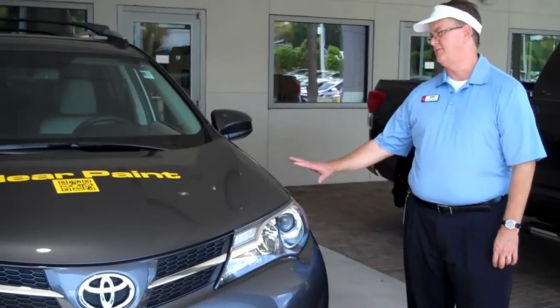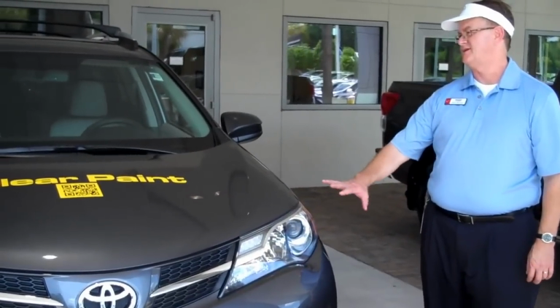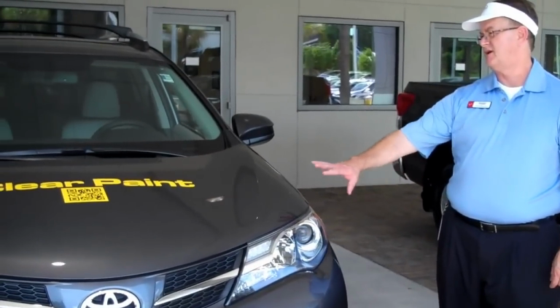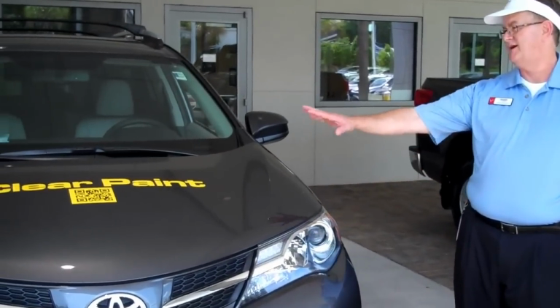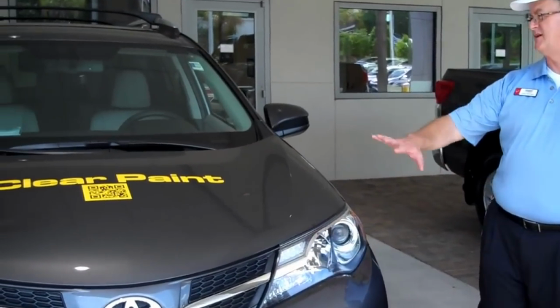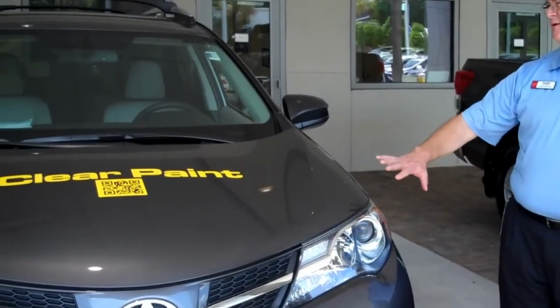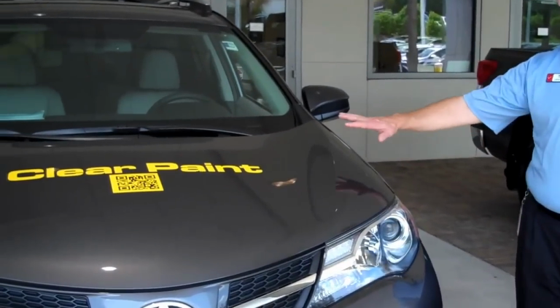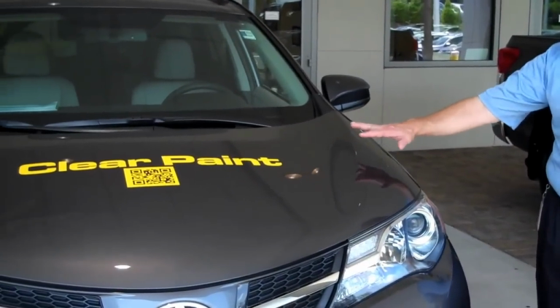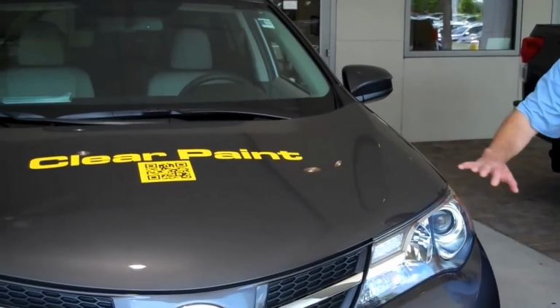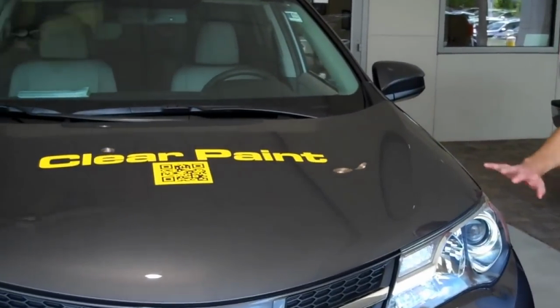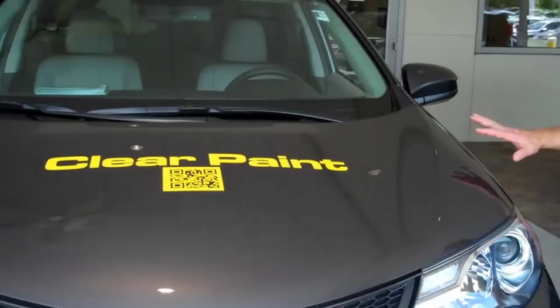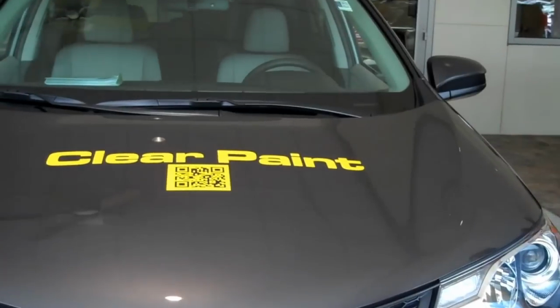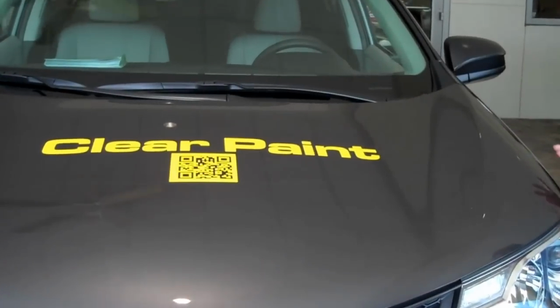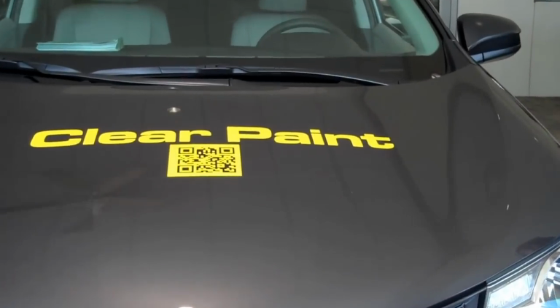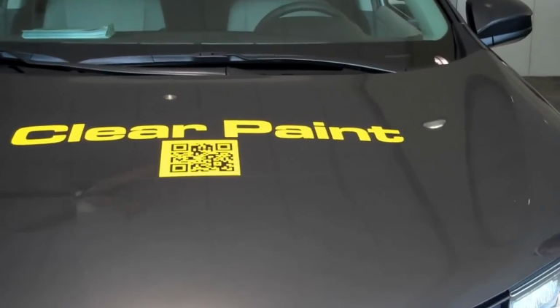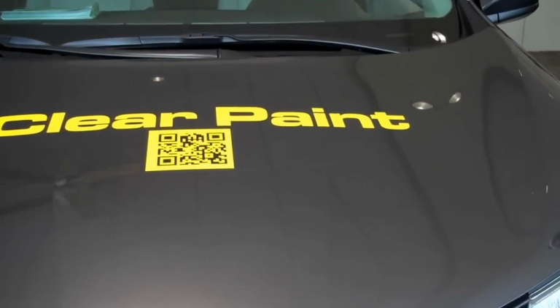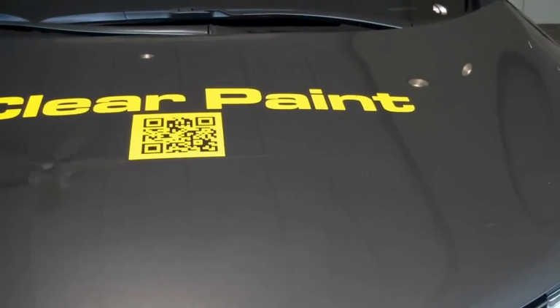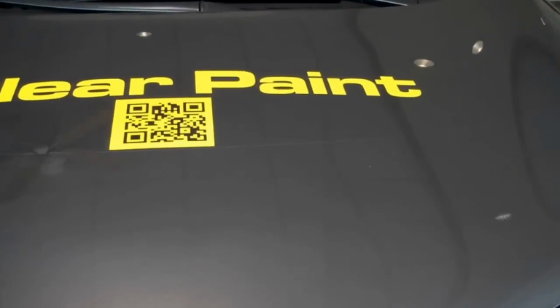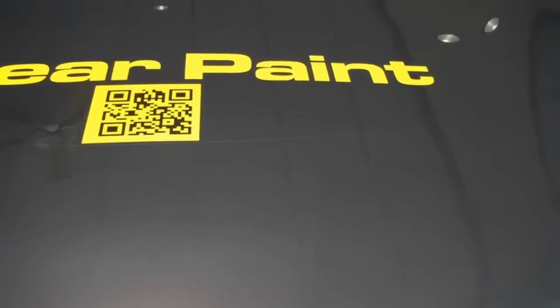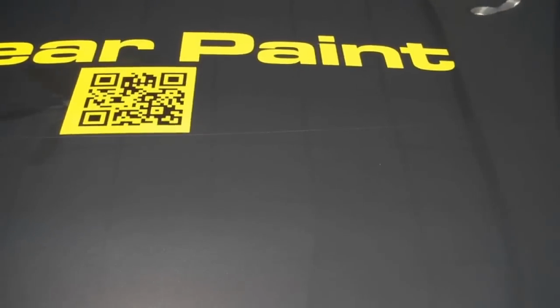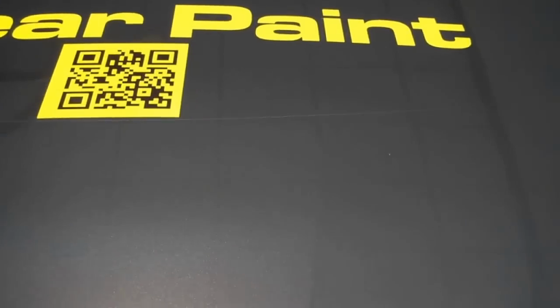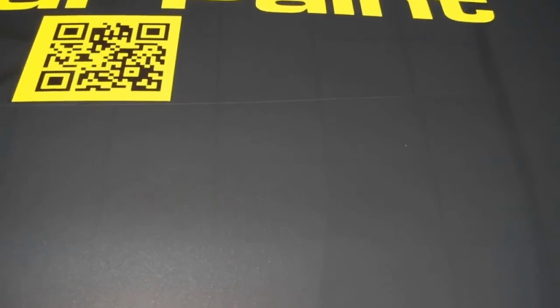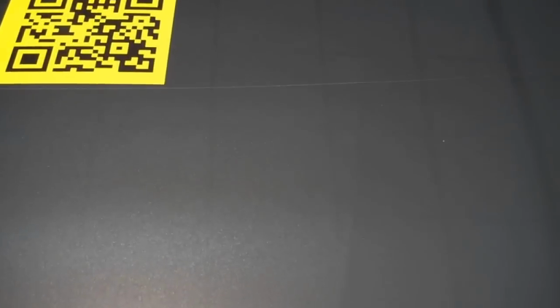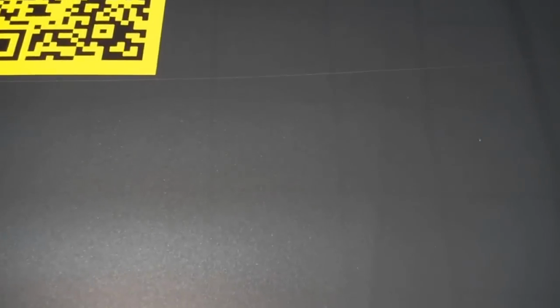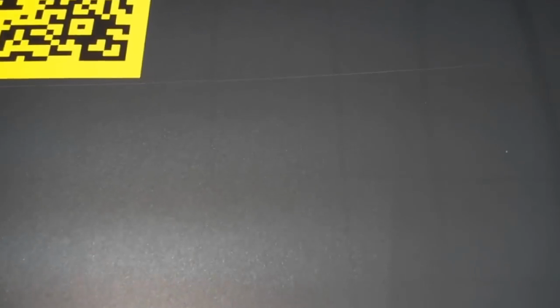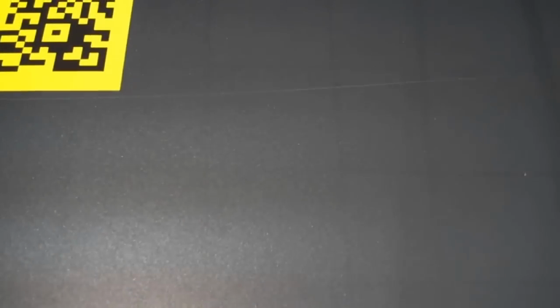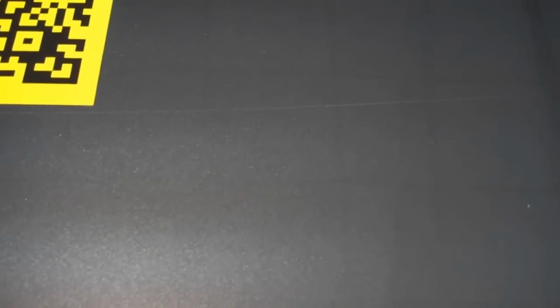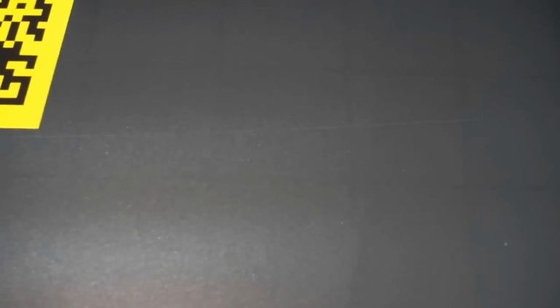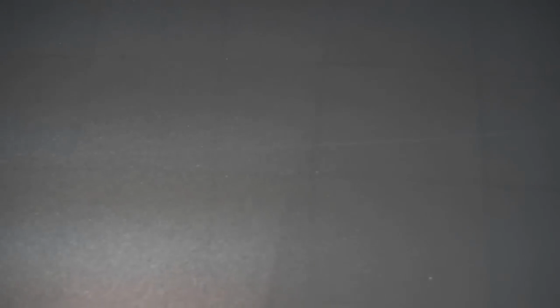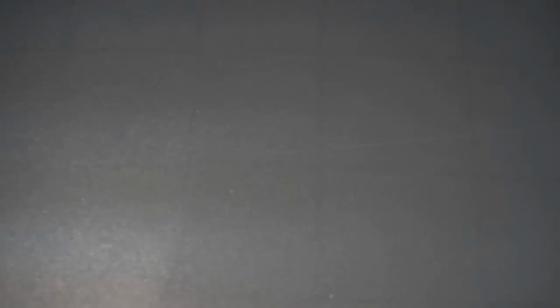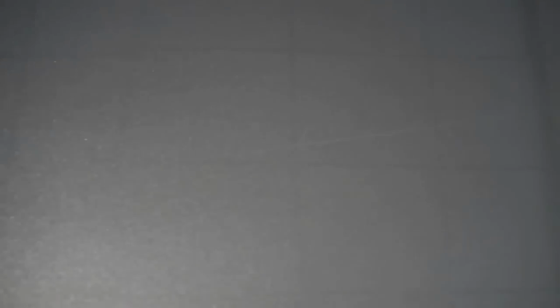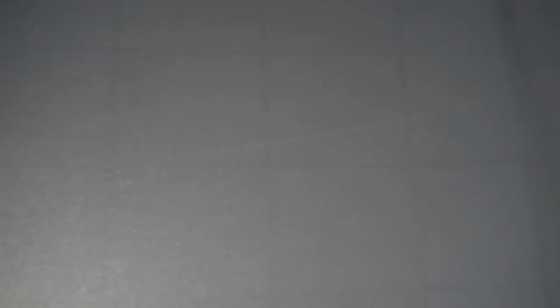The first thing we'd like to talk about is the clear paint protectant, which is a clear urethane that protects you from scratches, bugs, and other debris that may actually affect the paint of the vehicle.